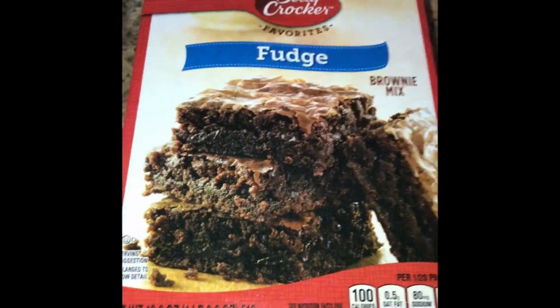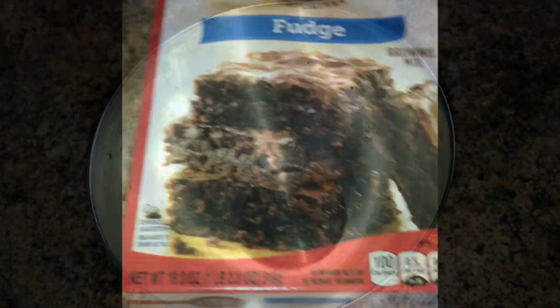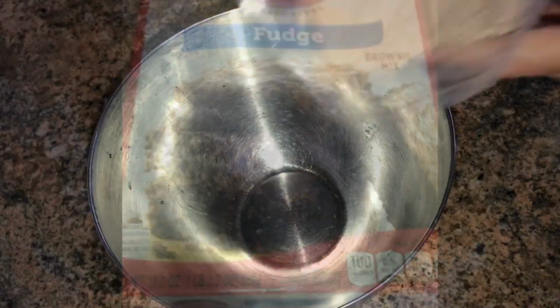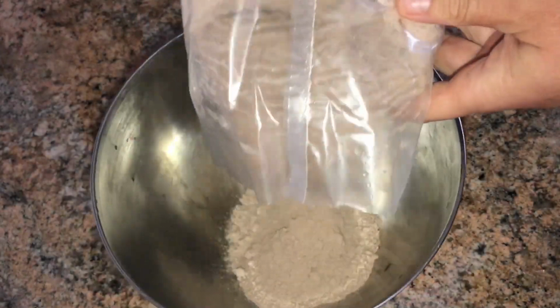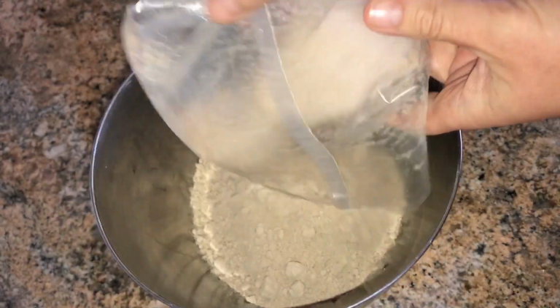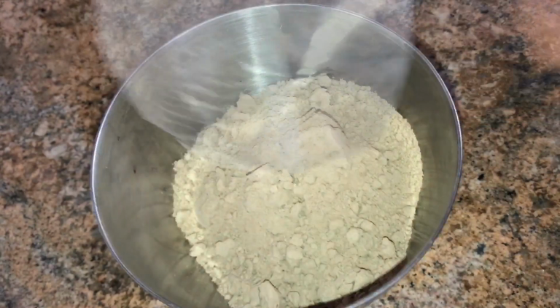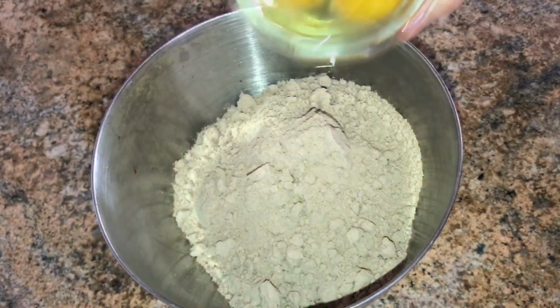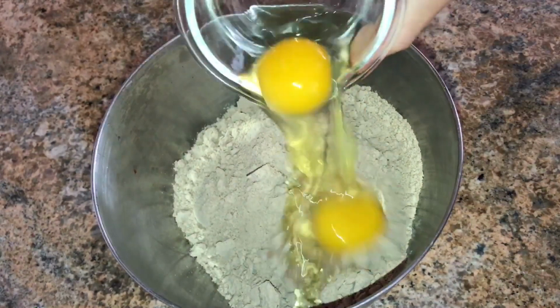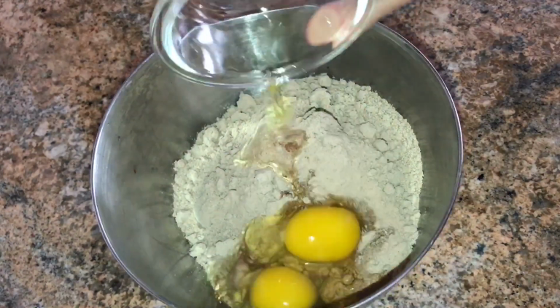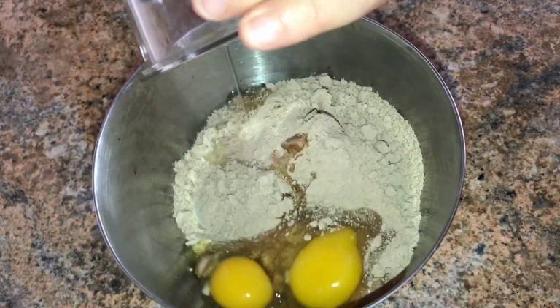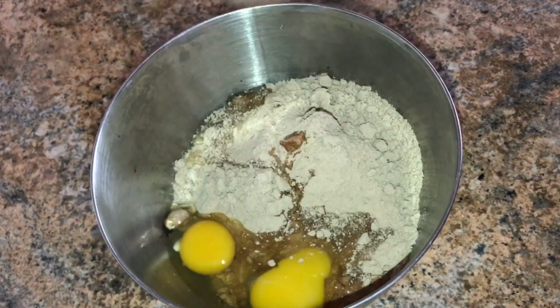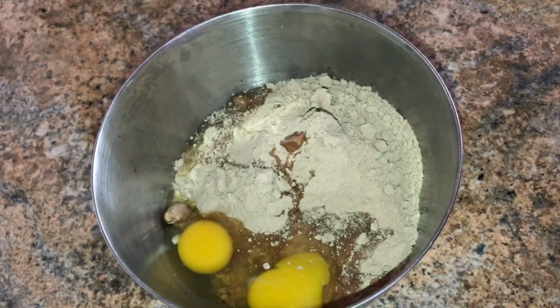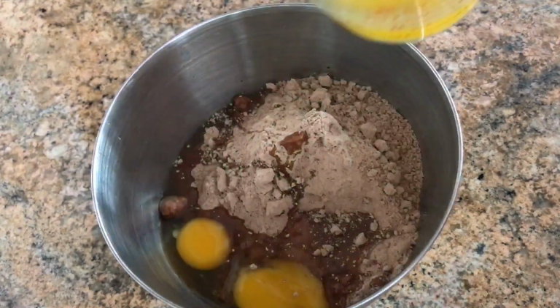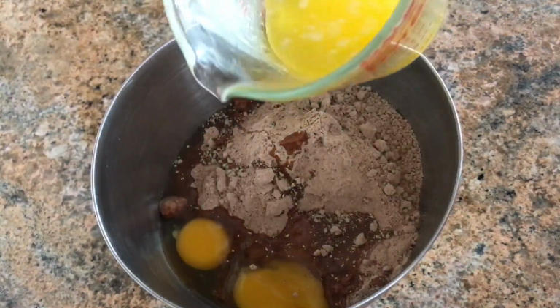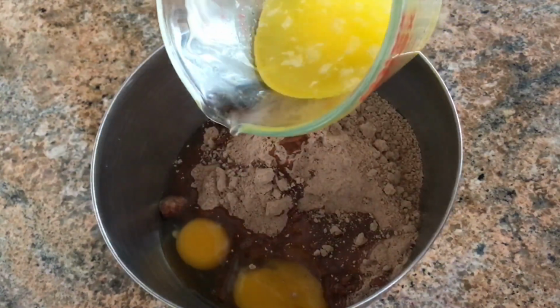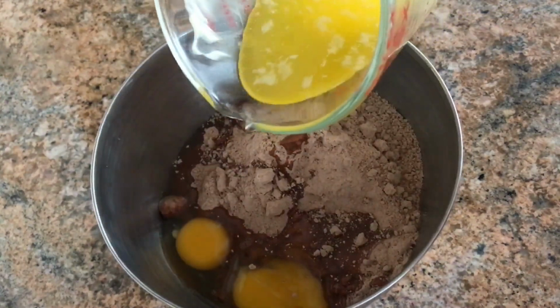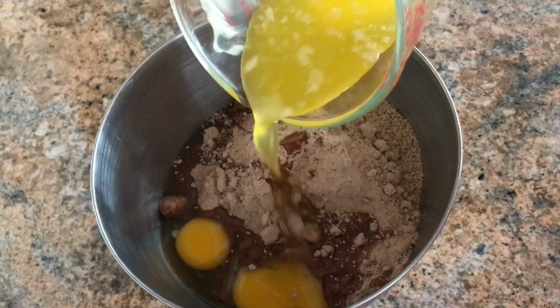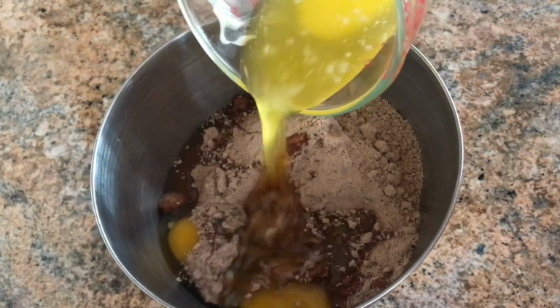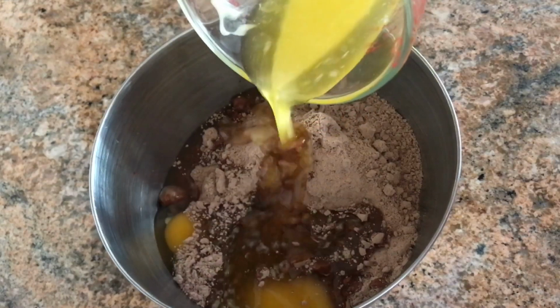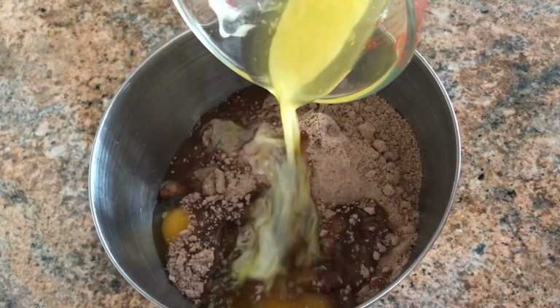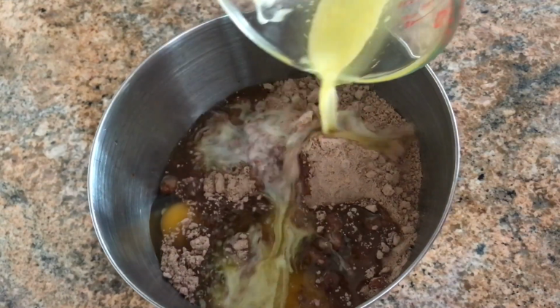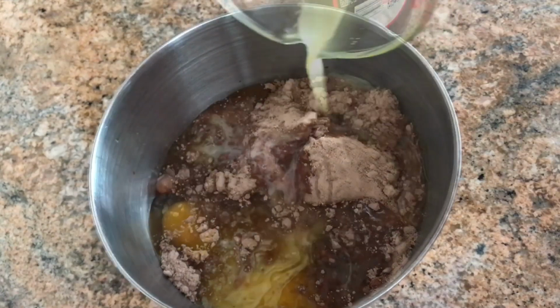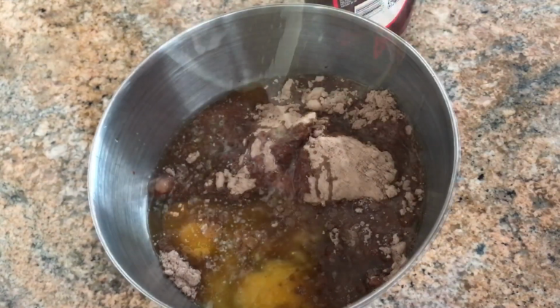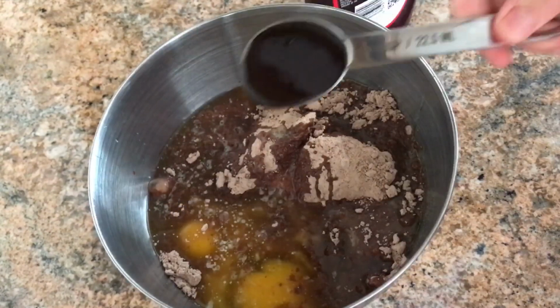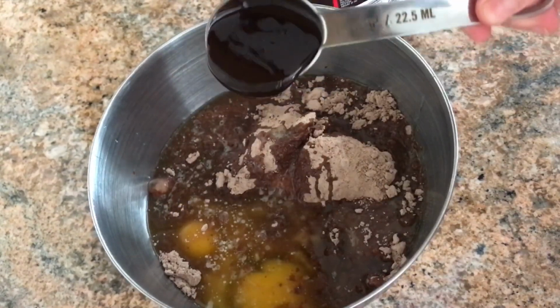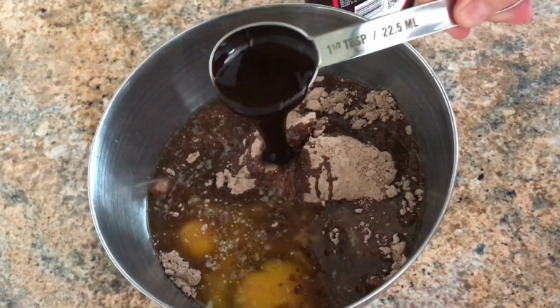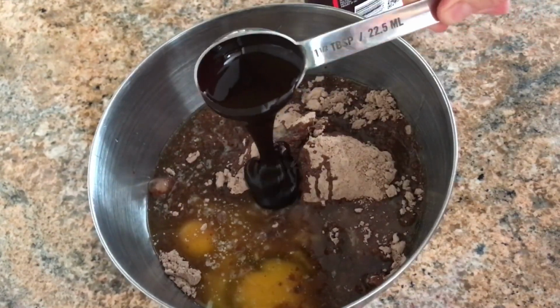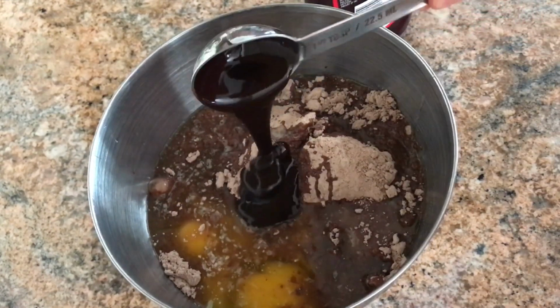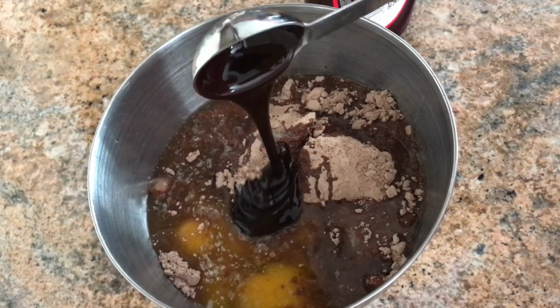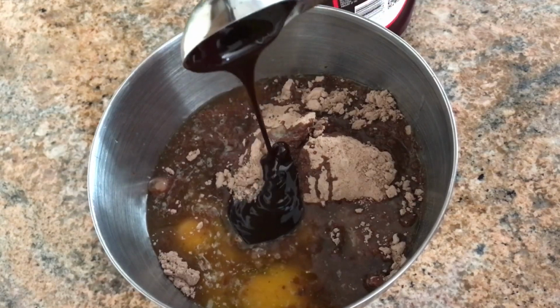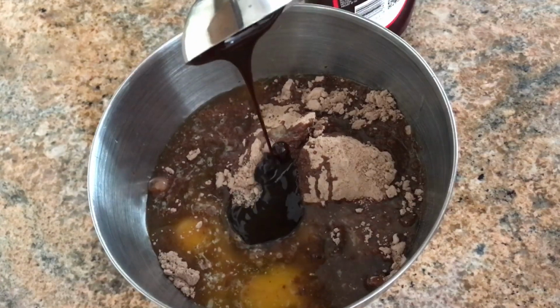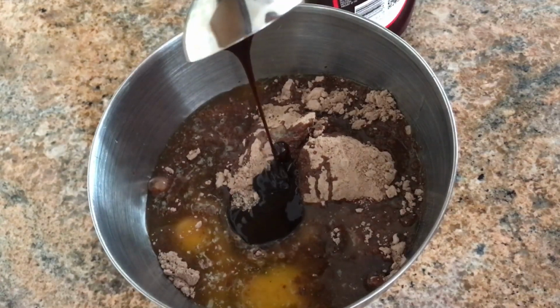In a large mixing bowl, add two eggs per the directions. Instead of a half cup of oil, swap for a half cup of melted butter. And swap the three tablespoons of water for three tablespoons of Hershey's chocolate syrup.